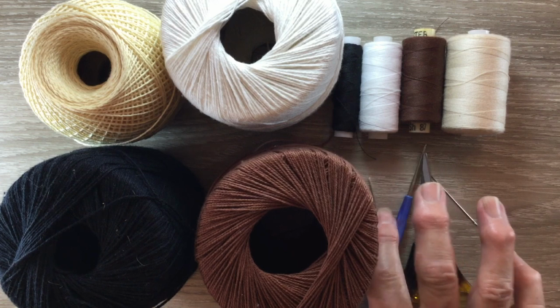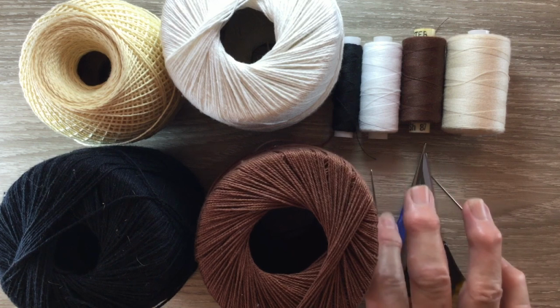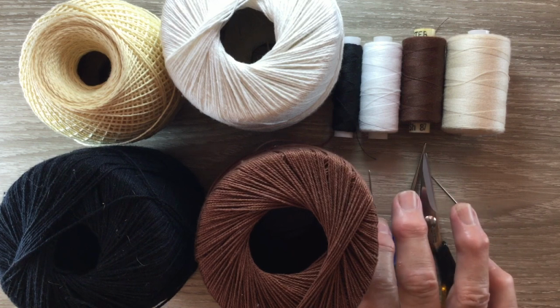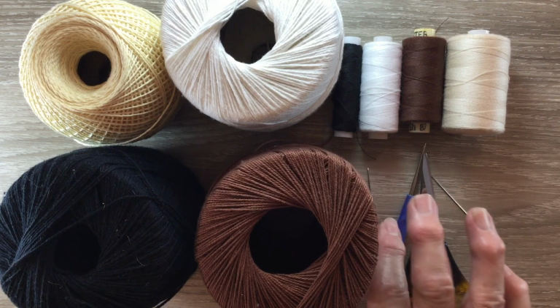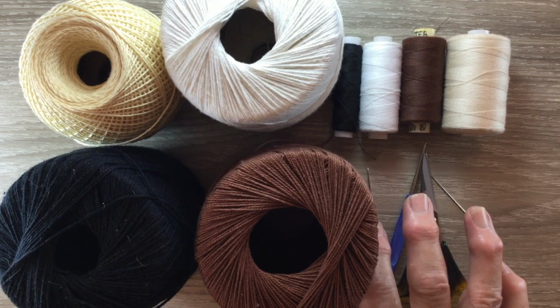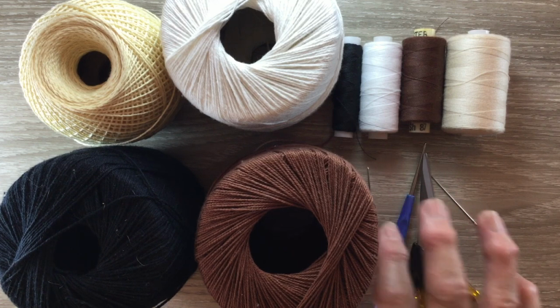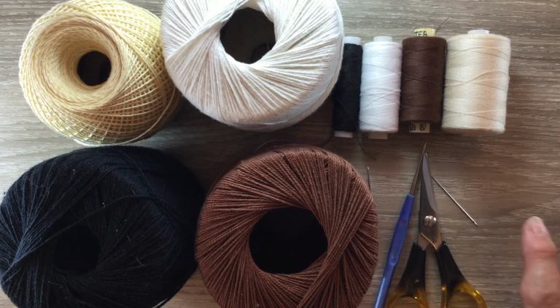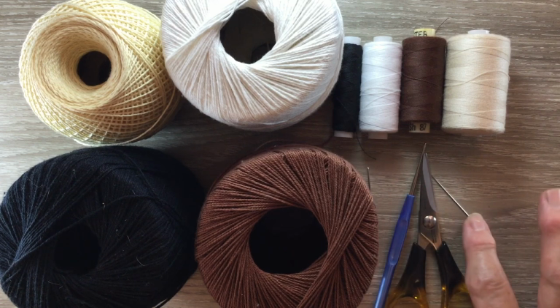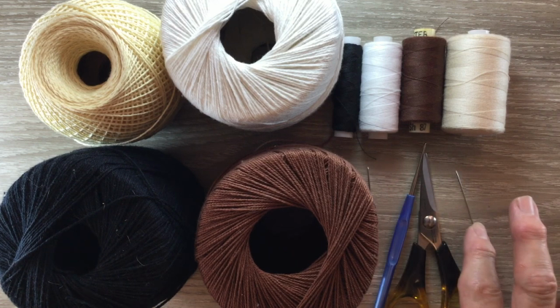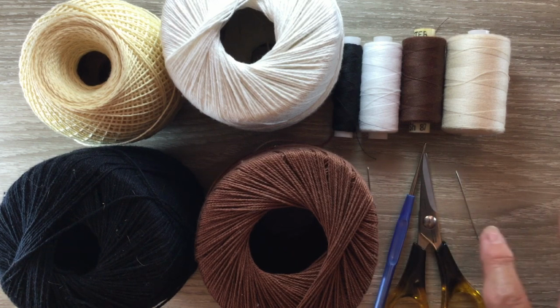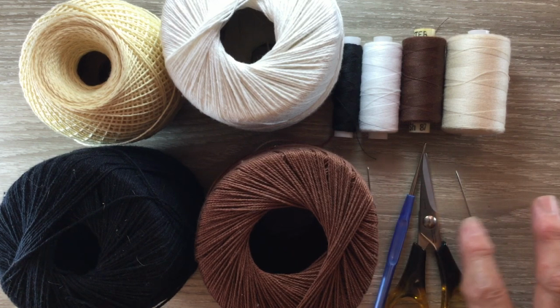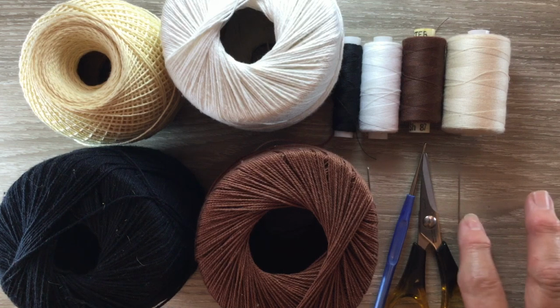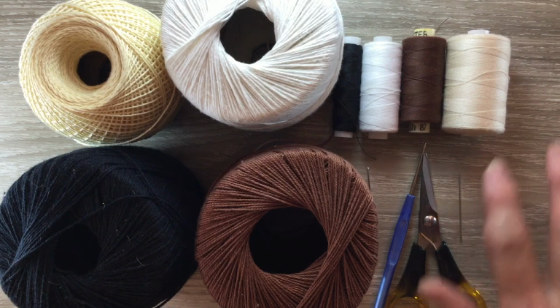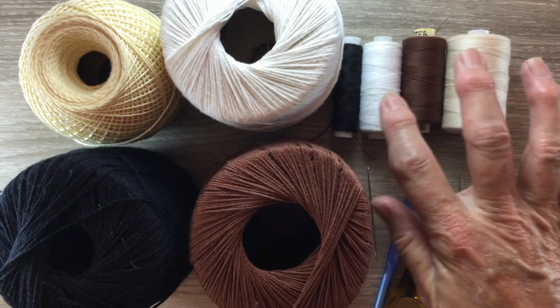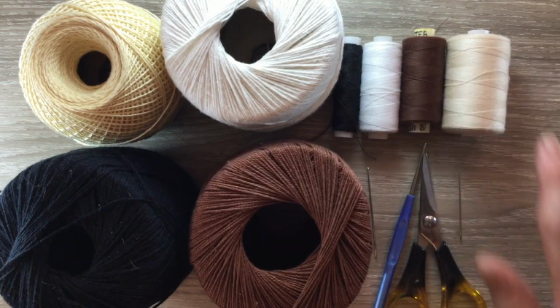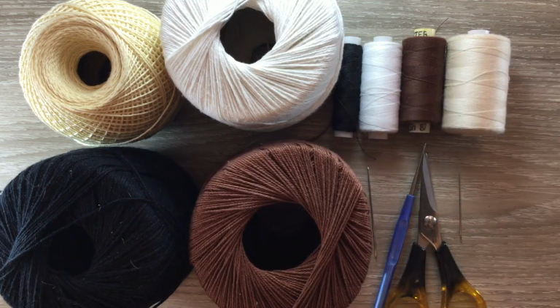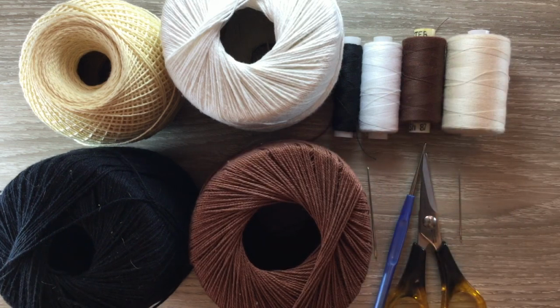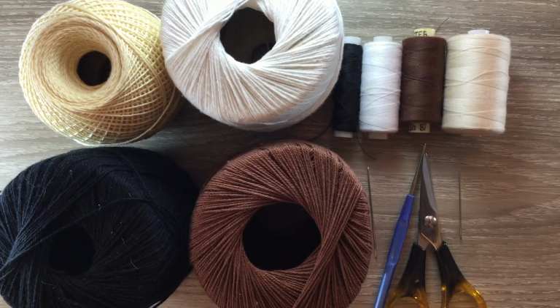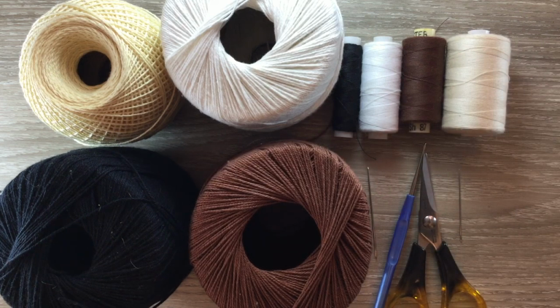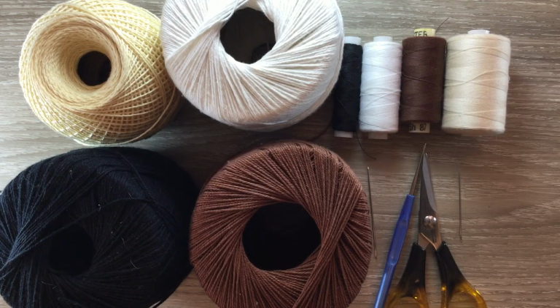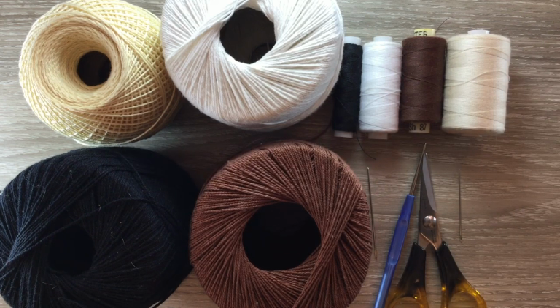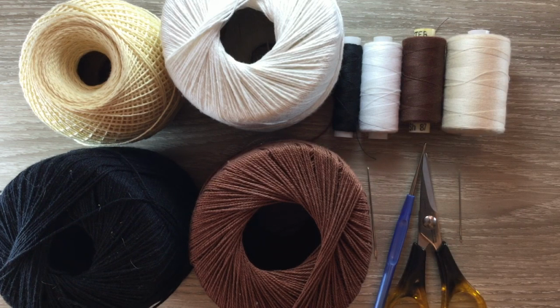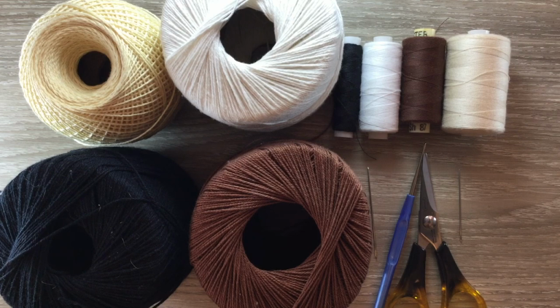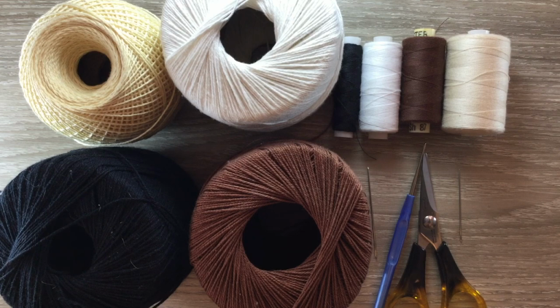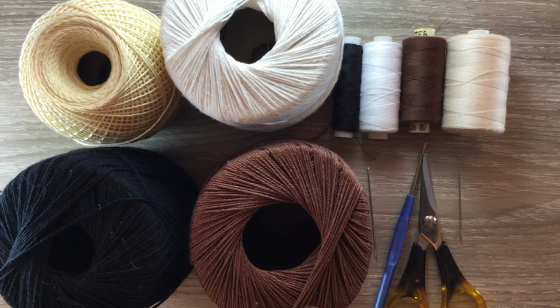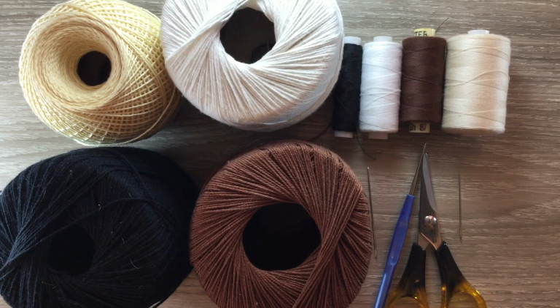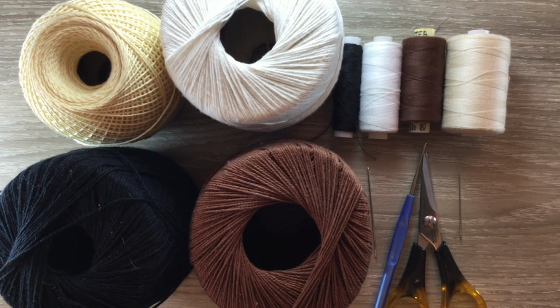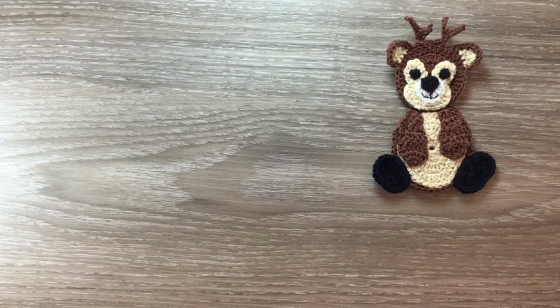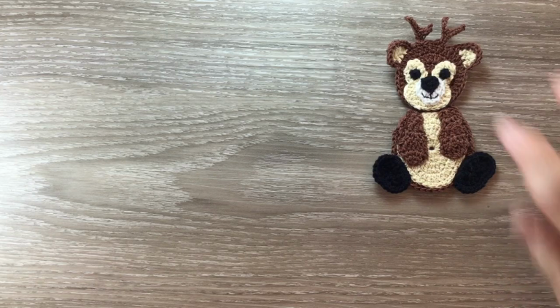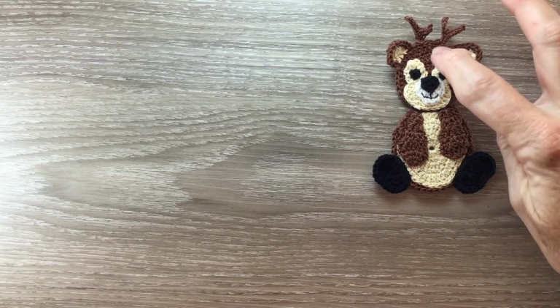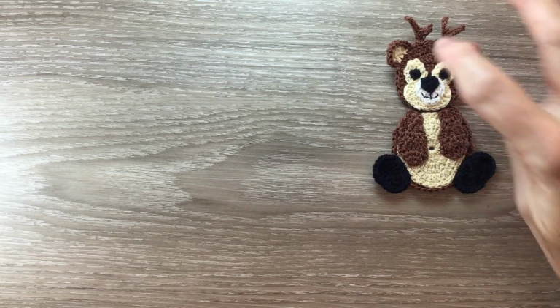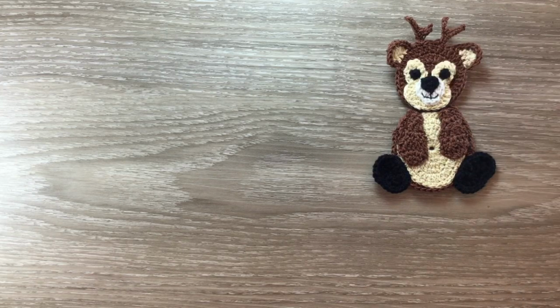I use a darning needle to weave in my ends and a sewing needle and thread to stitch my deer together. But you could use the cotton or the wool. I'm going to start with the head.